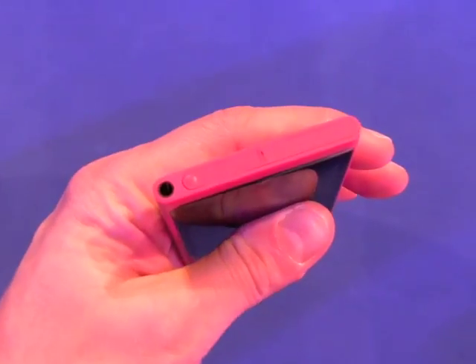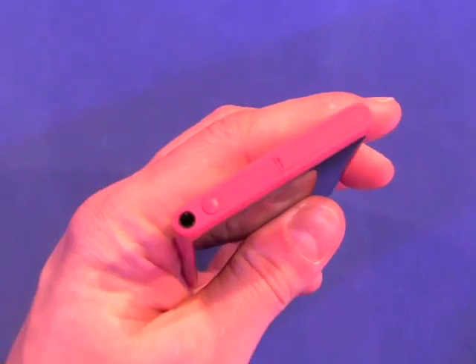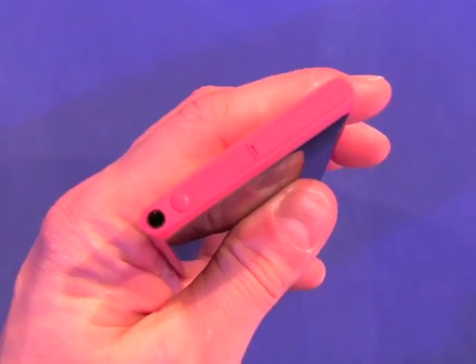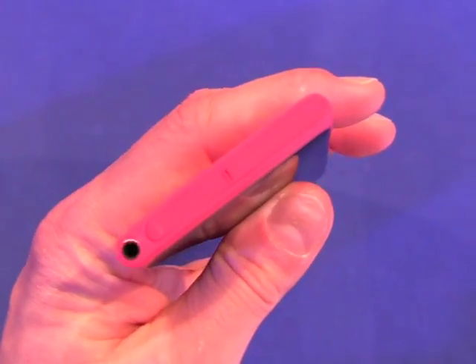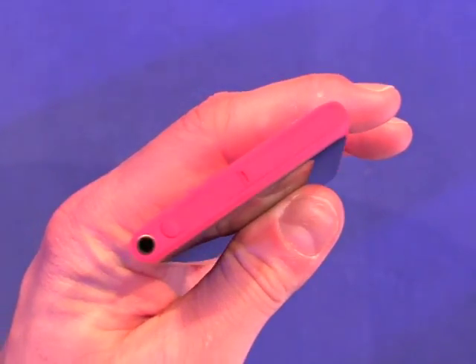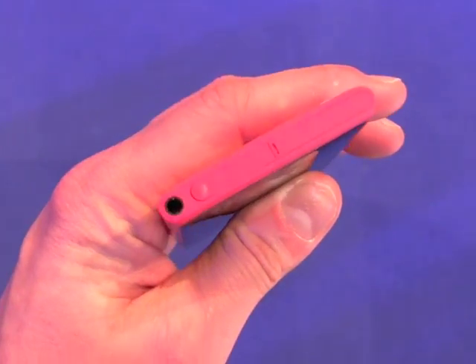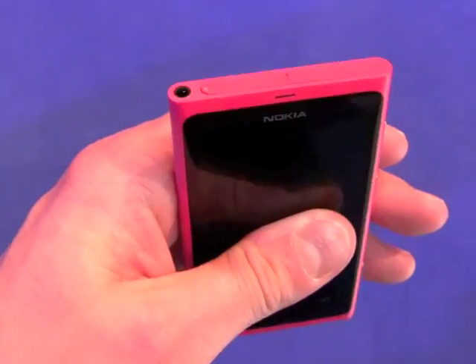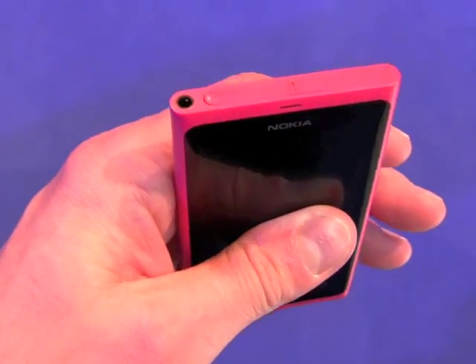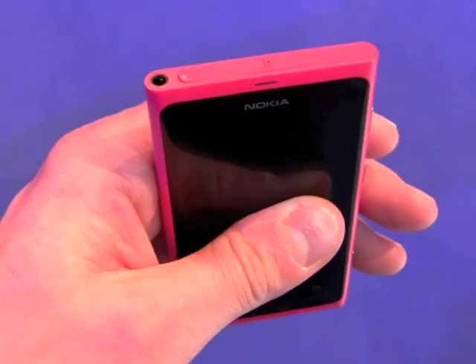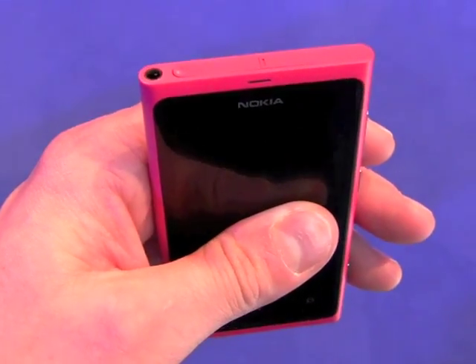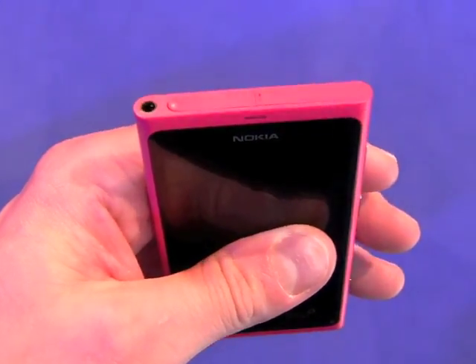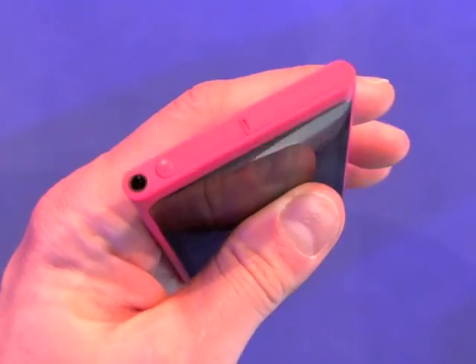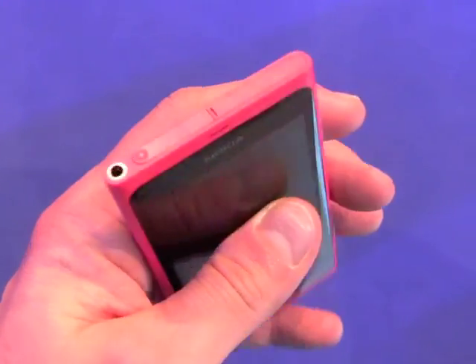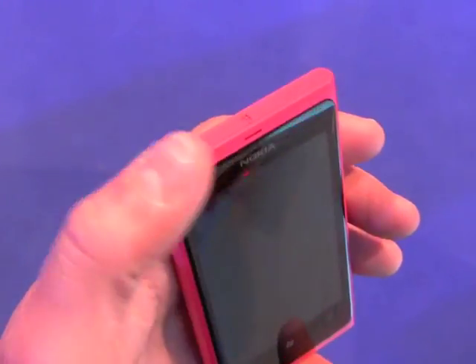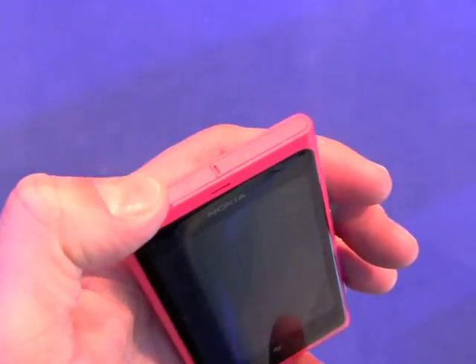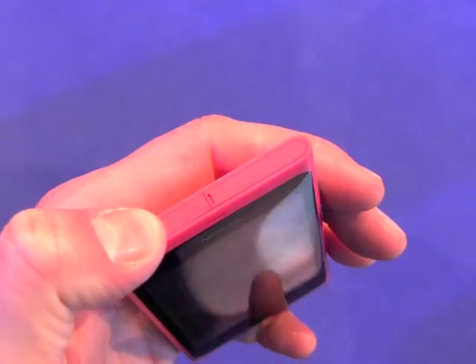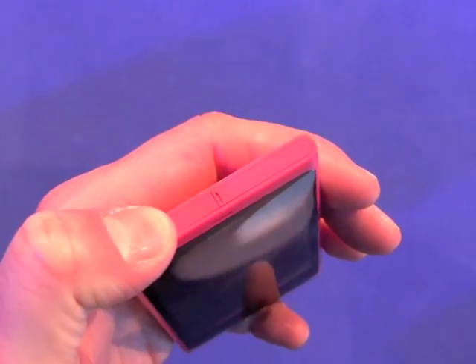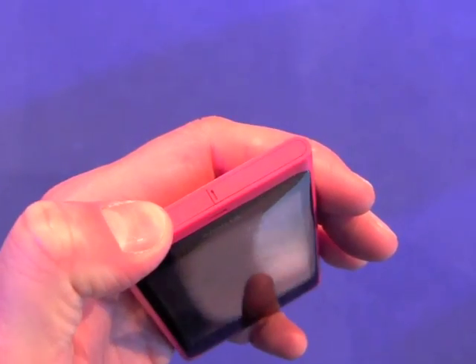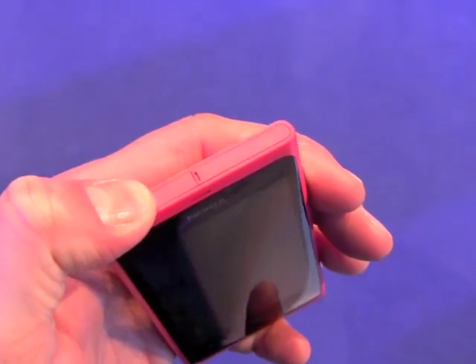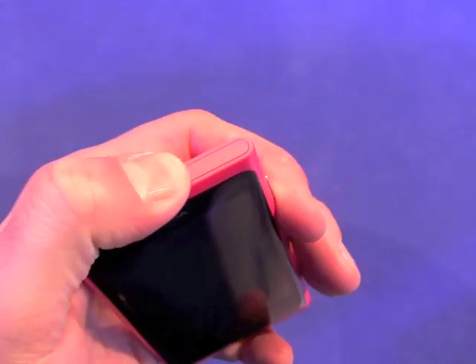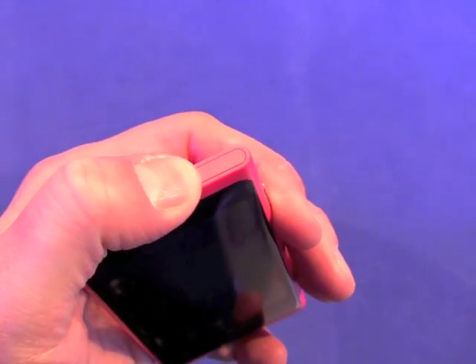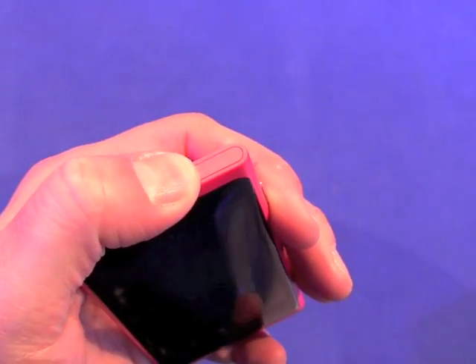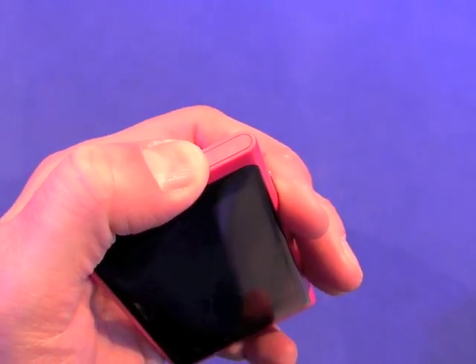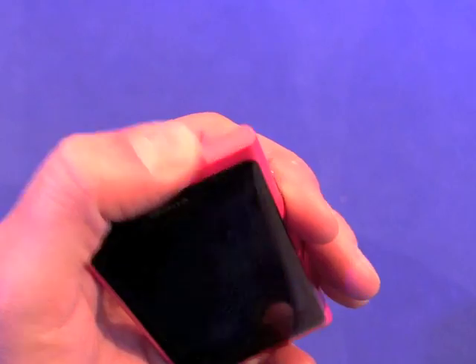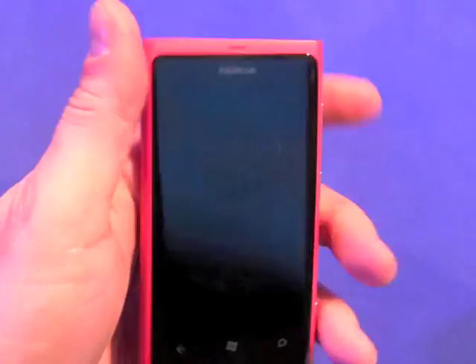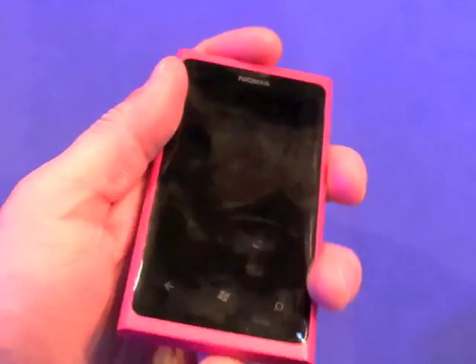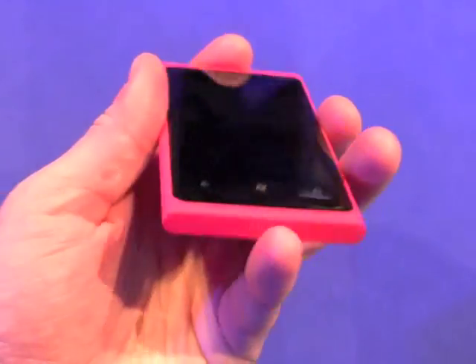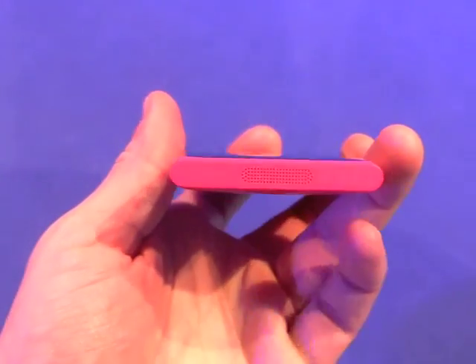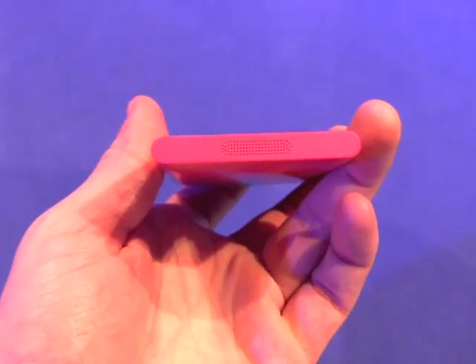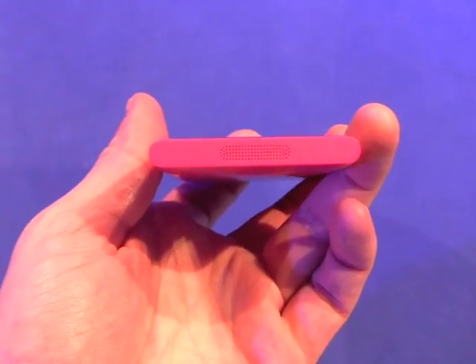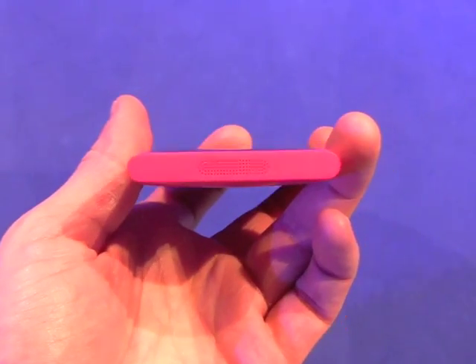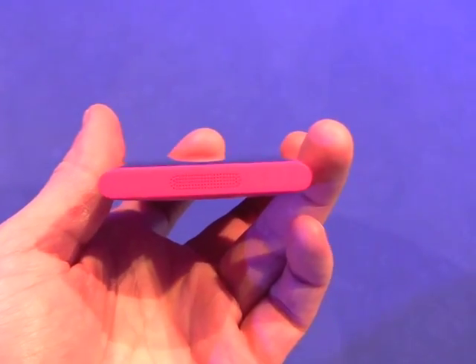On the top, just like with the N9 — which is what this device uses as inspiration — you have a micro USB port and access to the SIM card slot. And on the bottom you have a speaker grill.